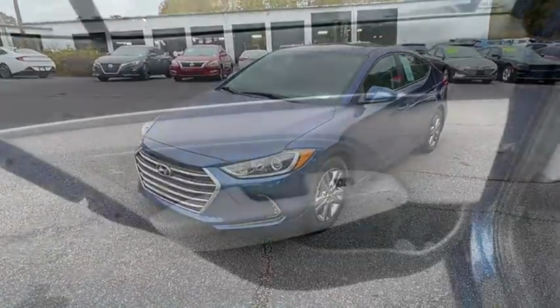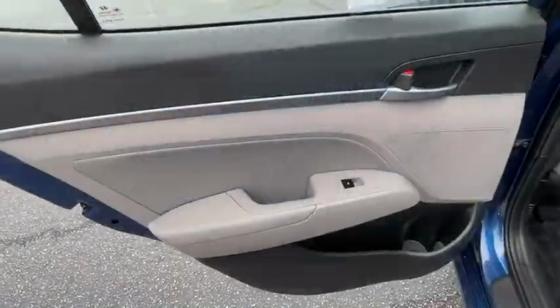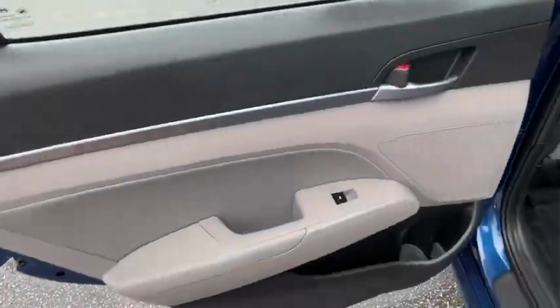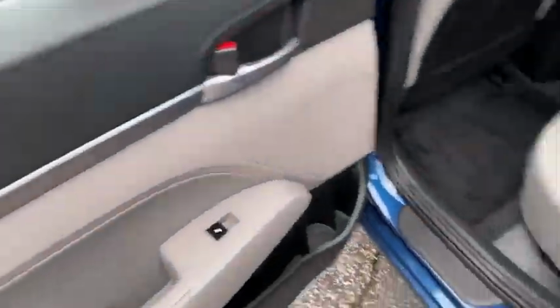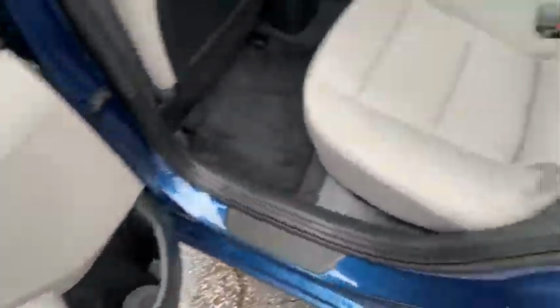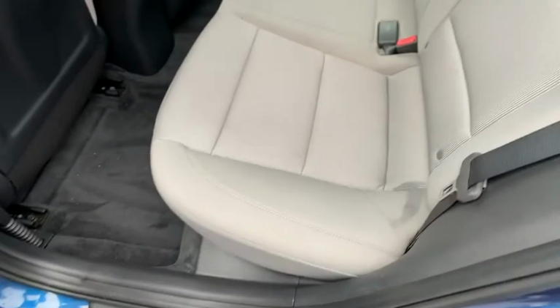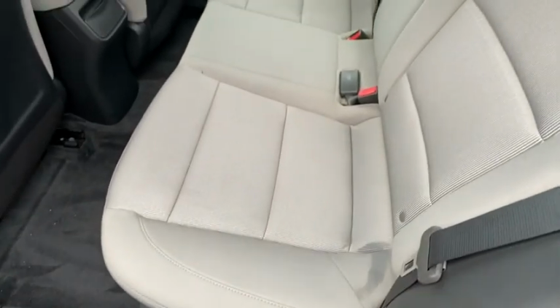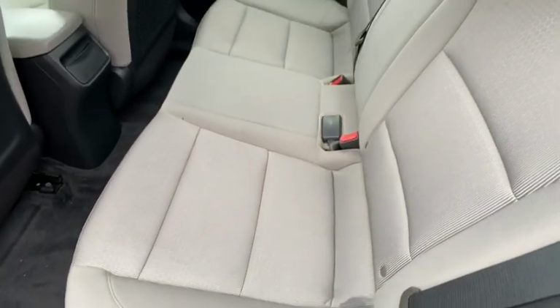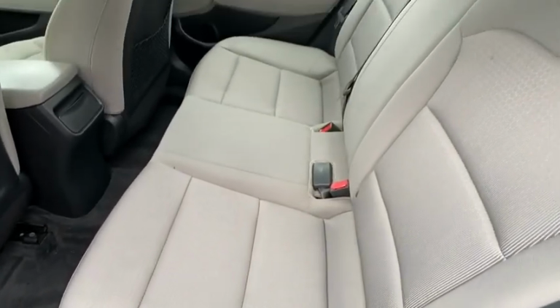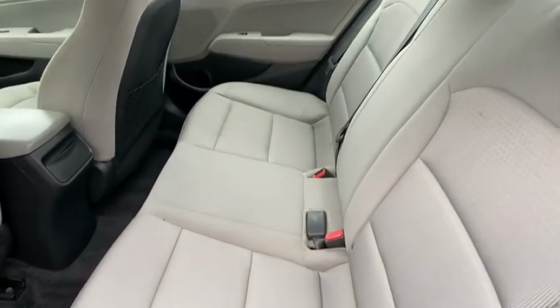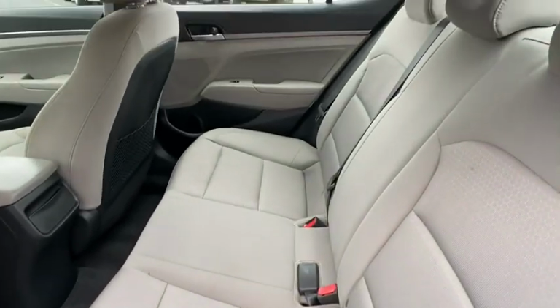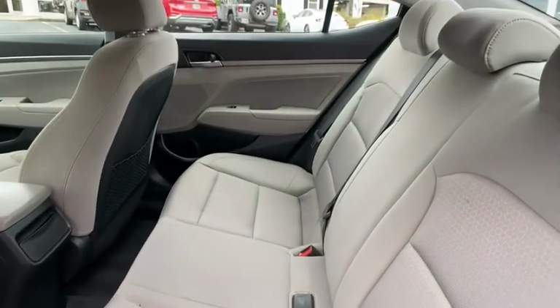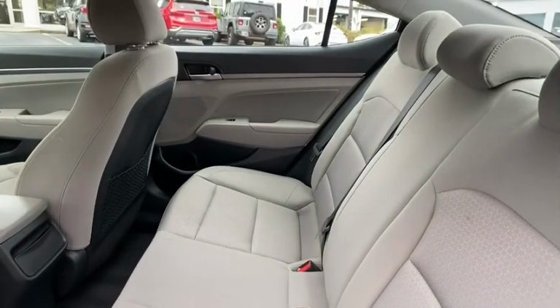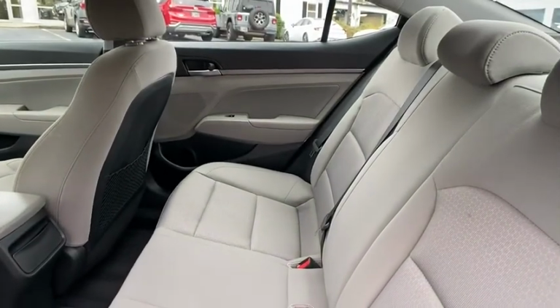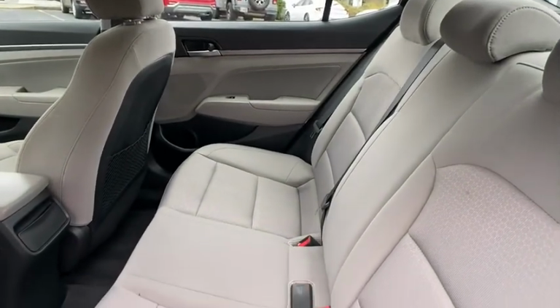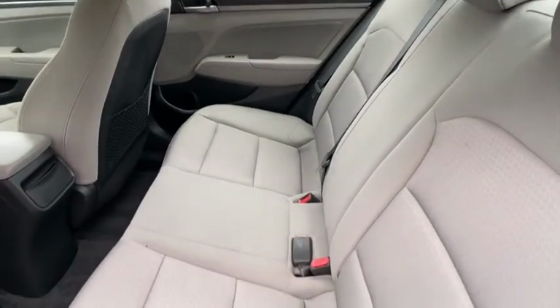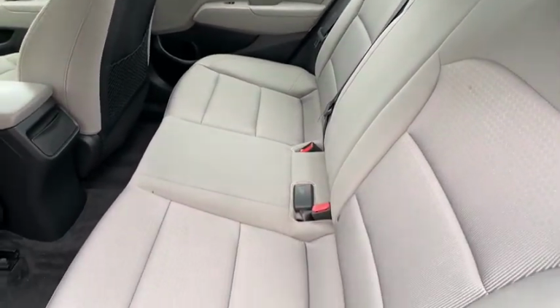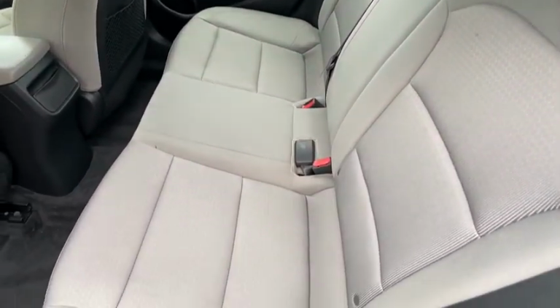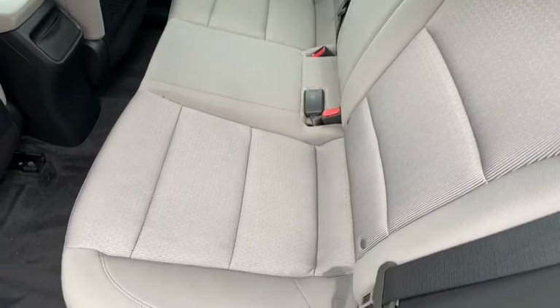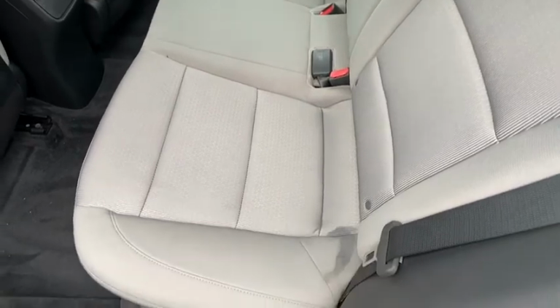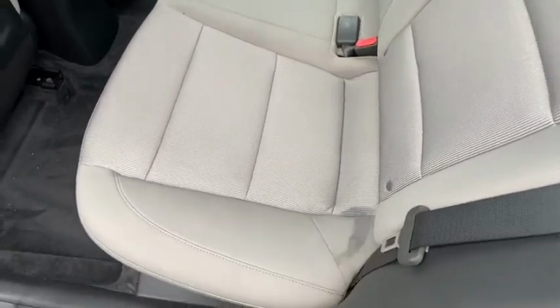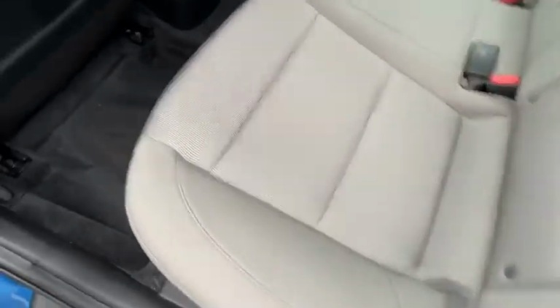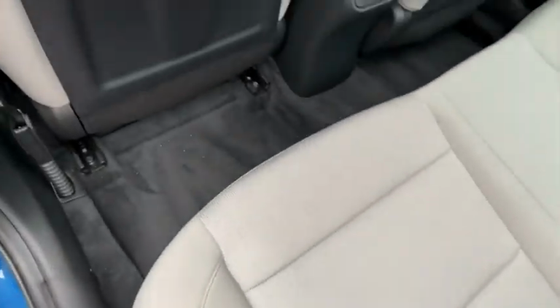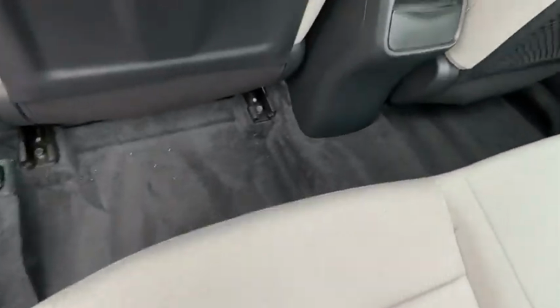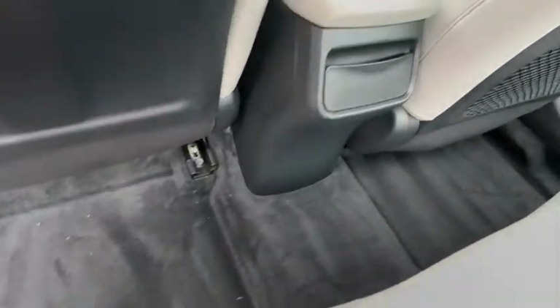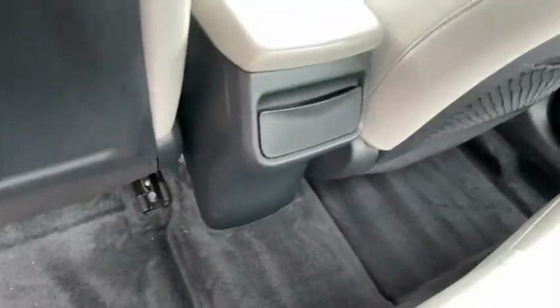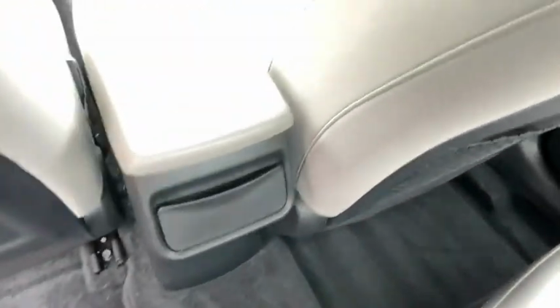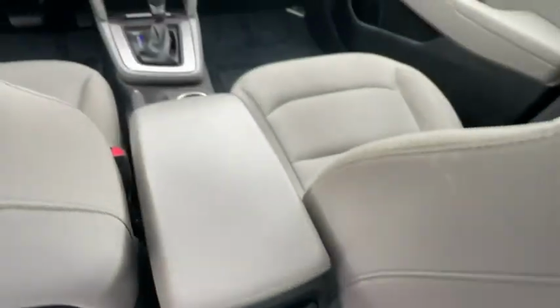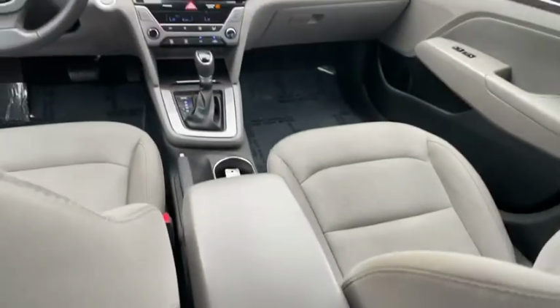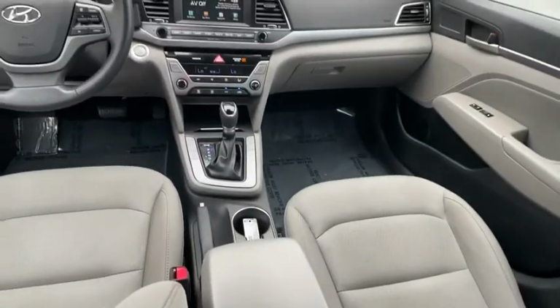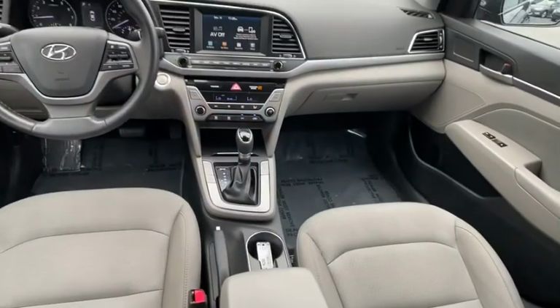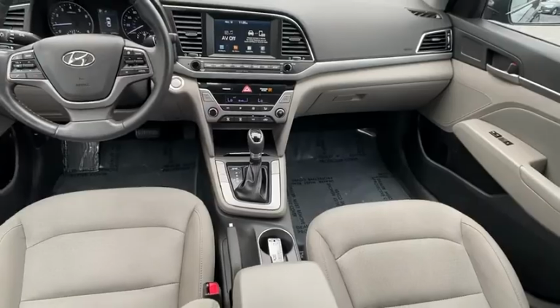Security system, rear window defroster, compass, heated front seats, trip computer, panic alarm, cargo net, remote keyless entry, carpeted floor mats, tachometer, power moonroof, and overhead console.